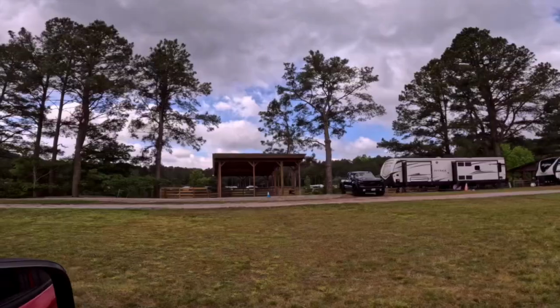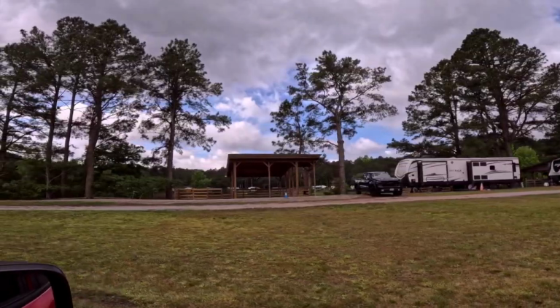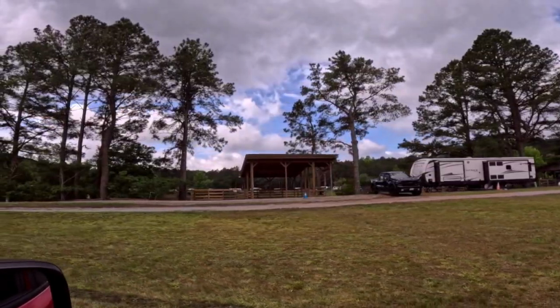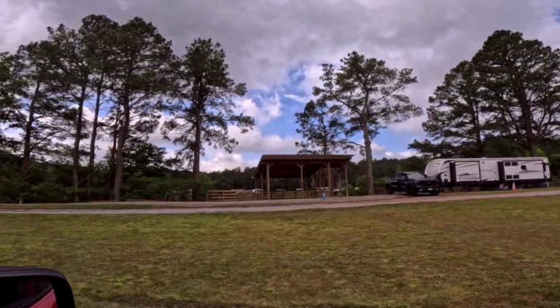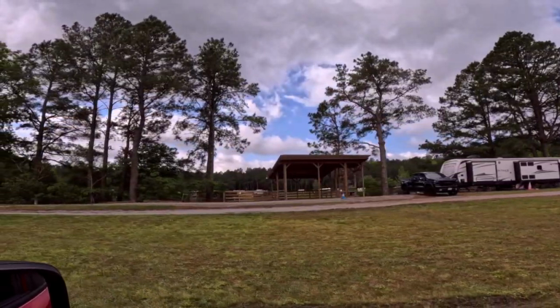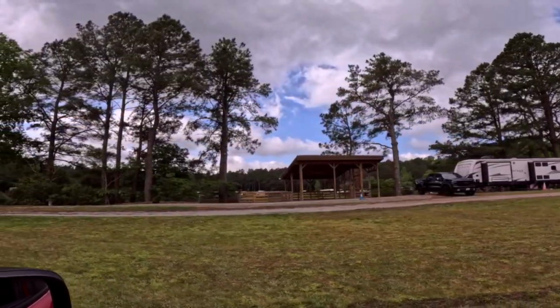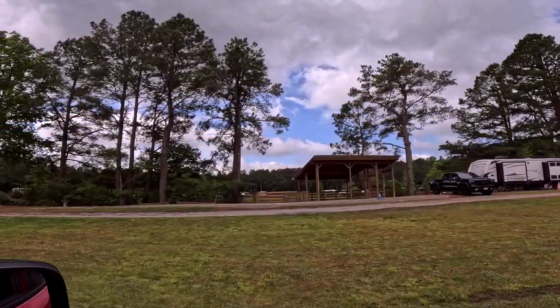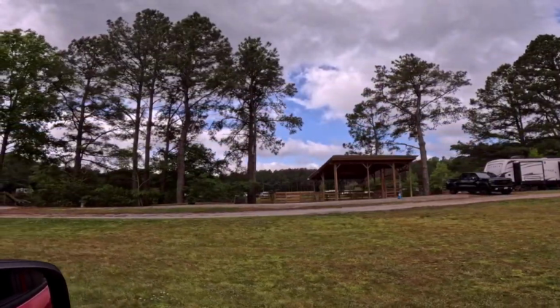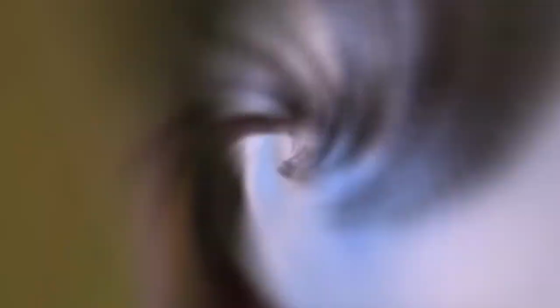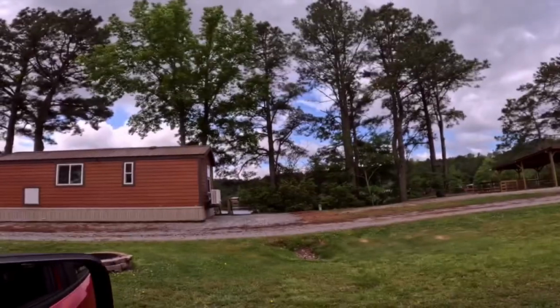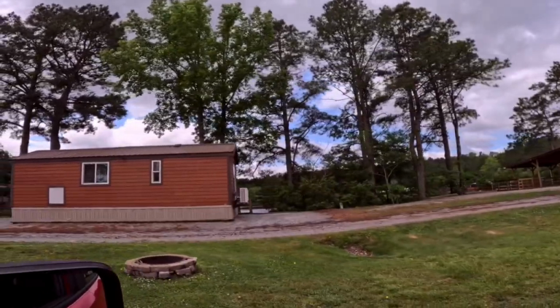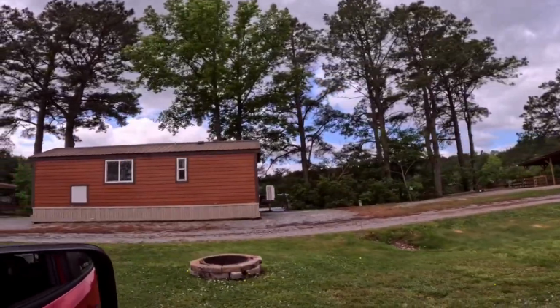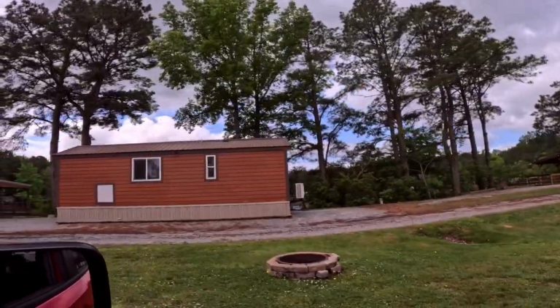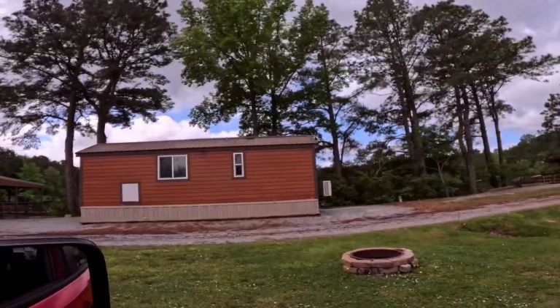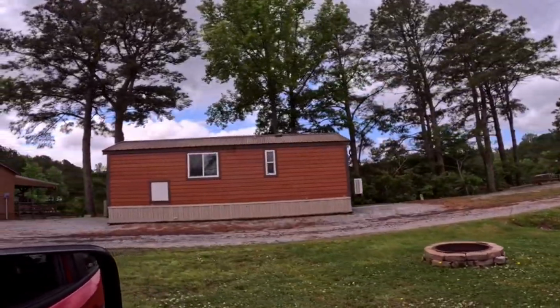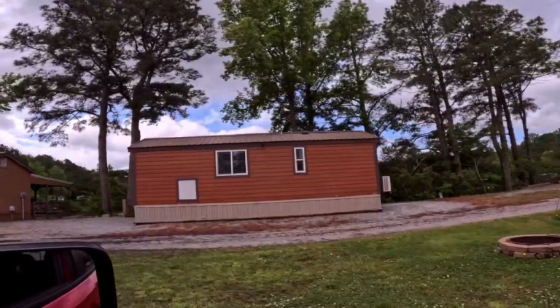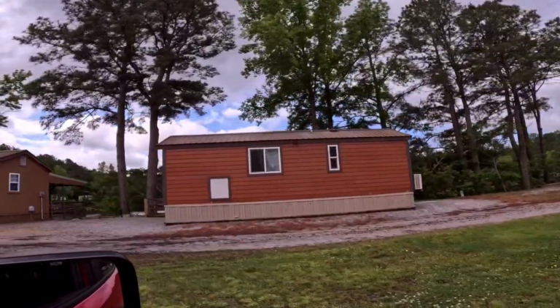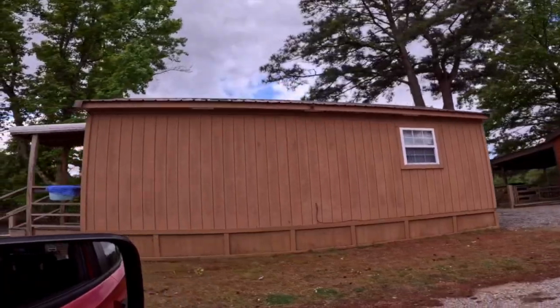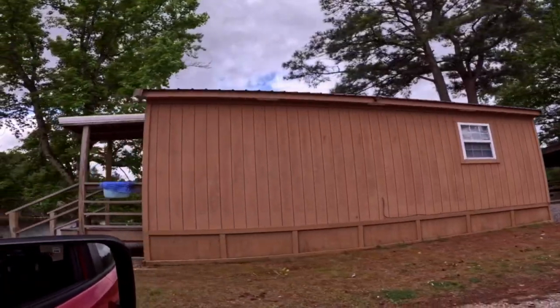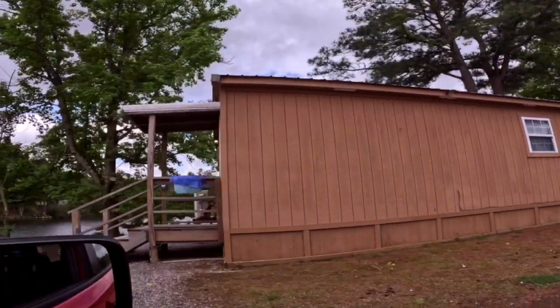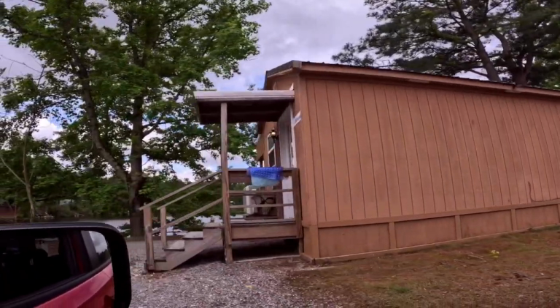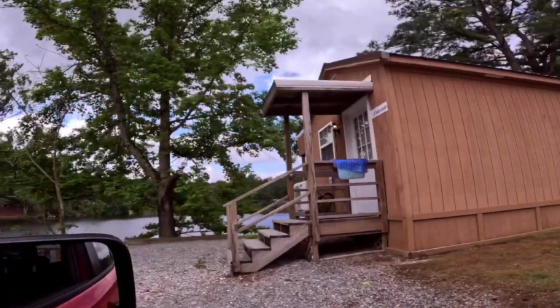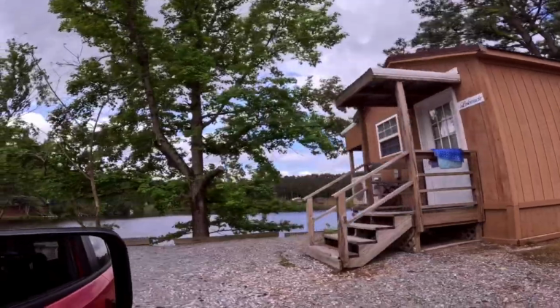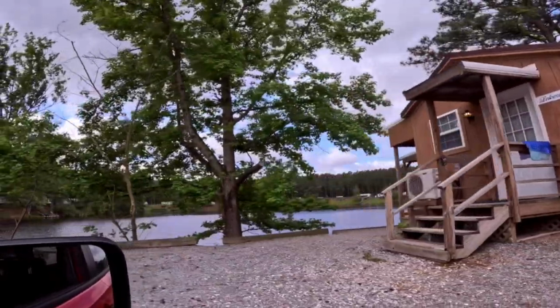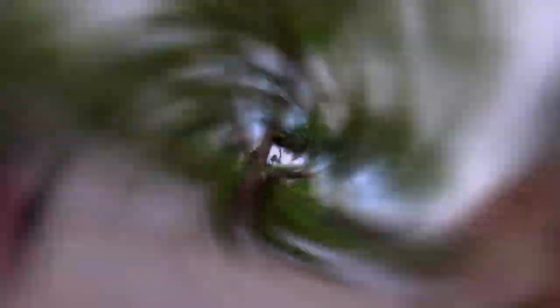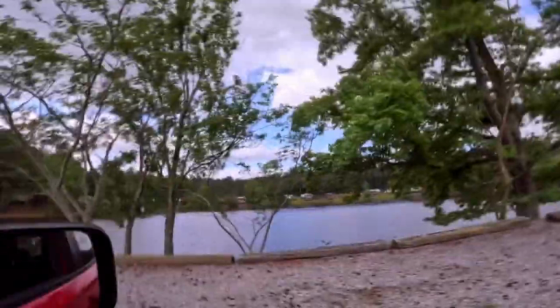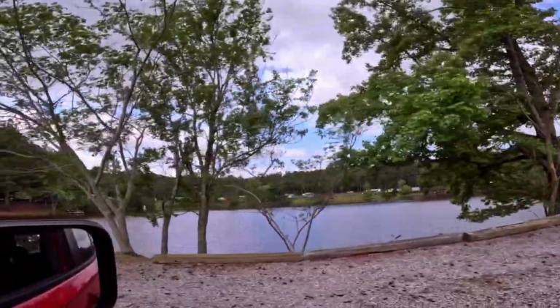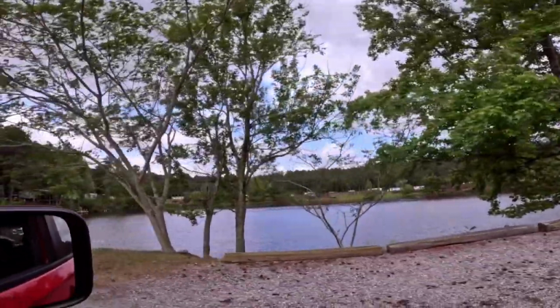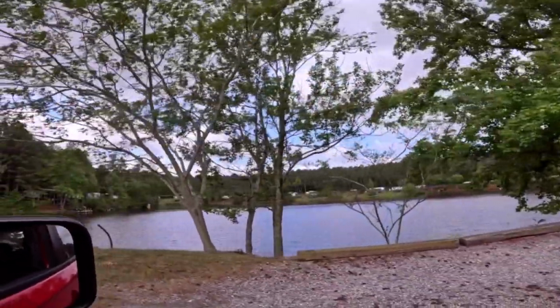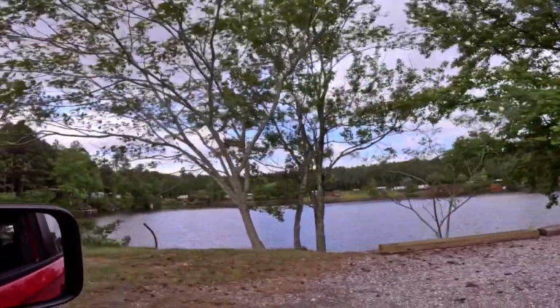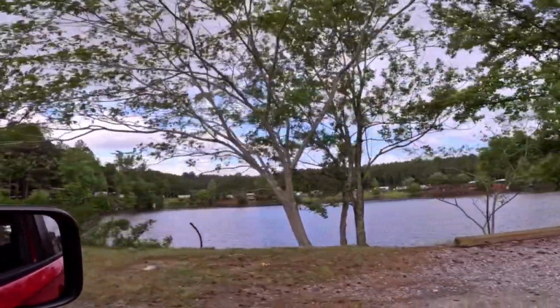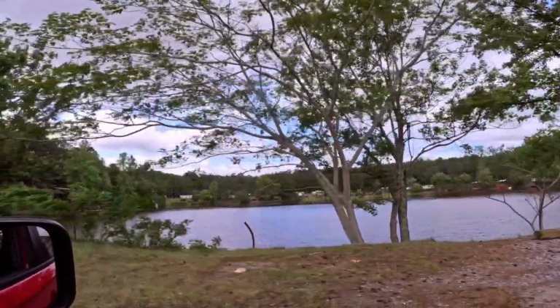They do have space to store your camper. They also have cabins, and from what I could tell, there were some permanent spots there as well.